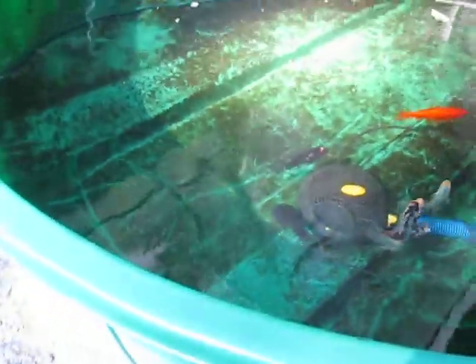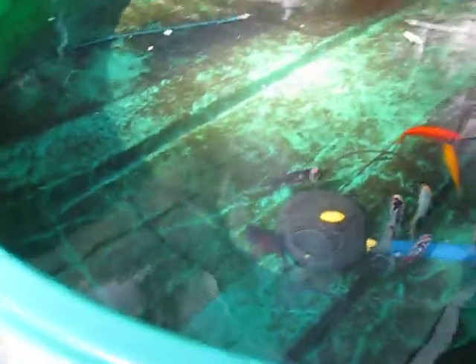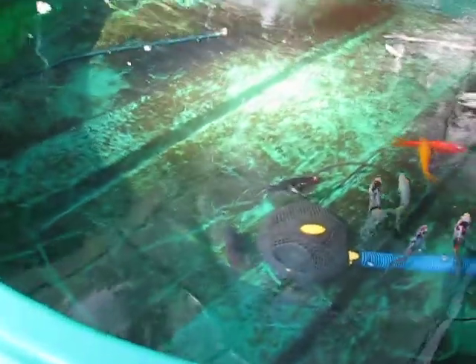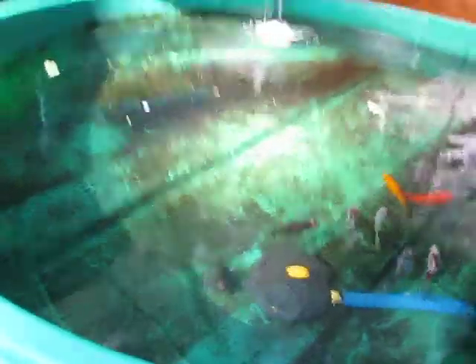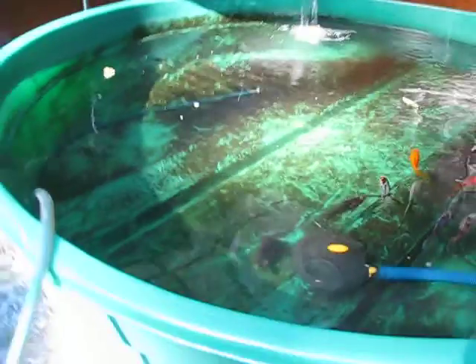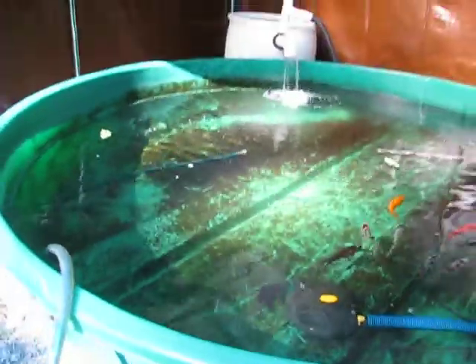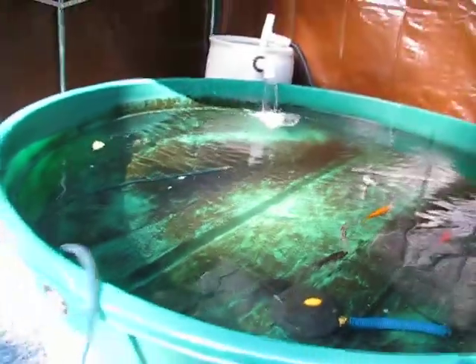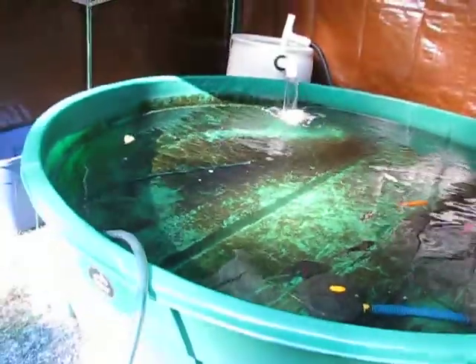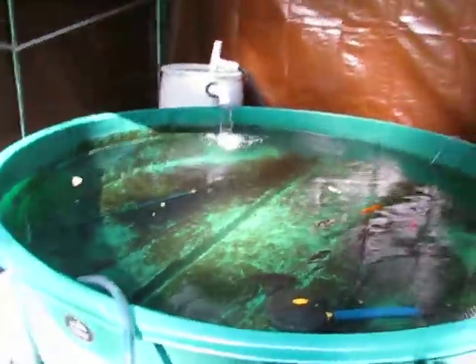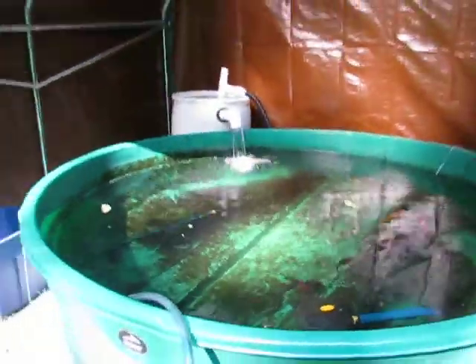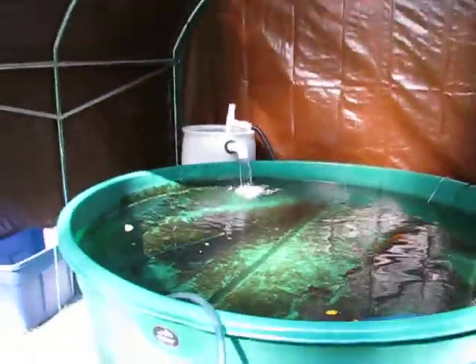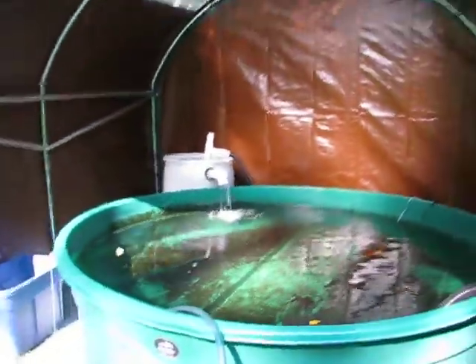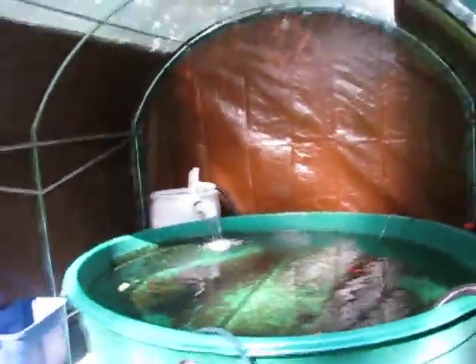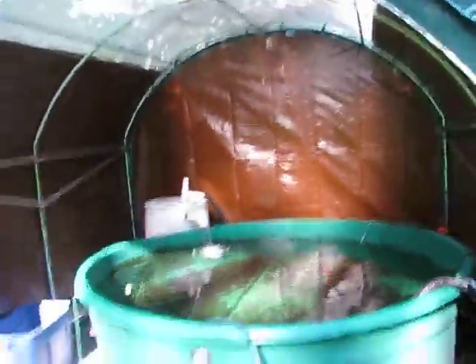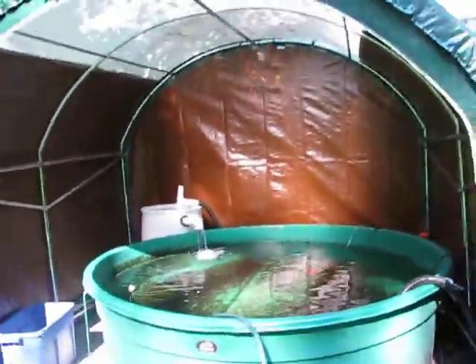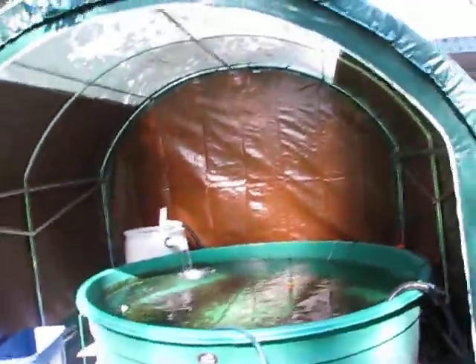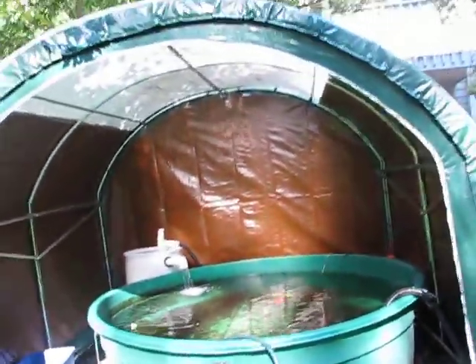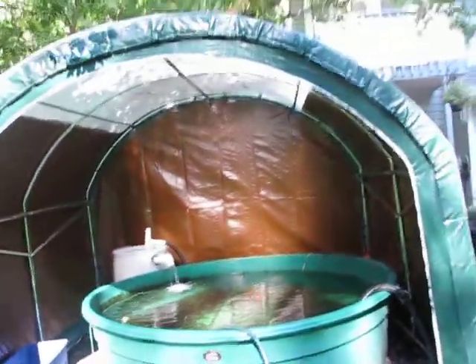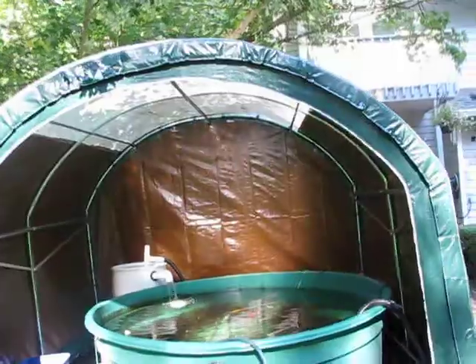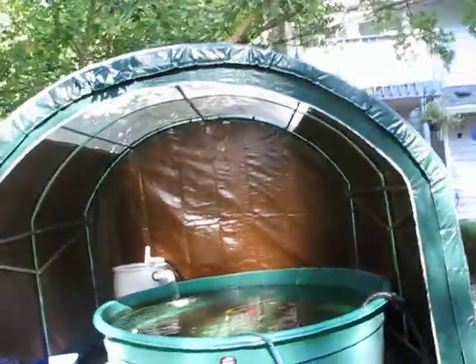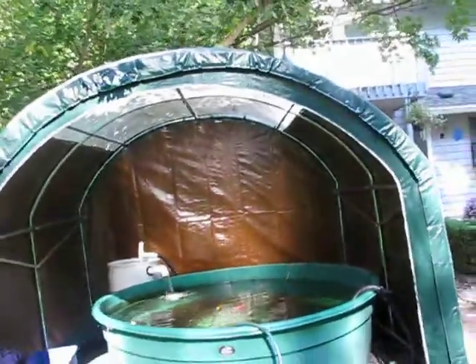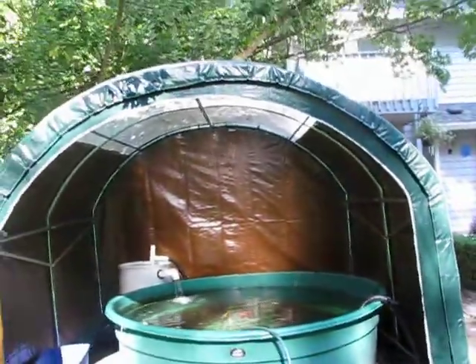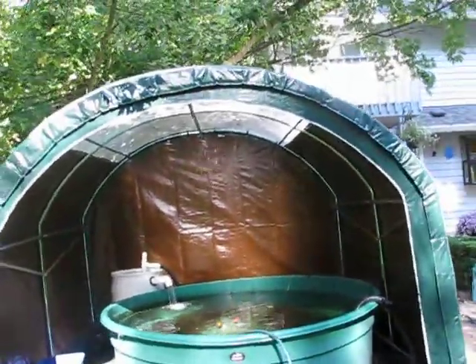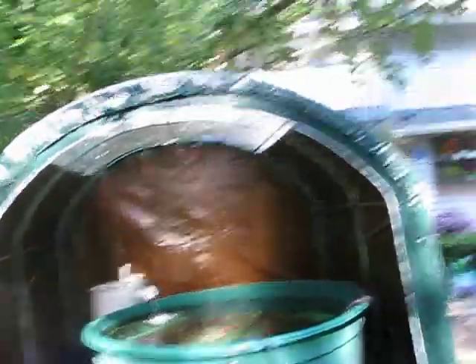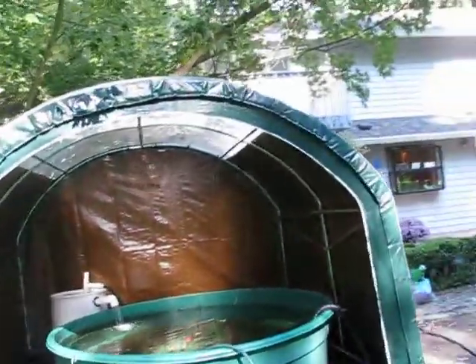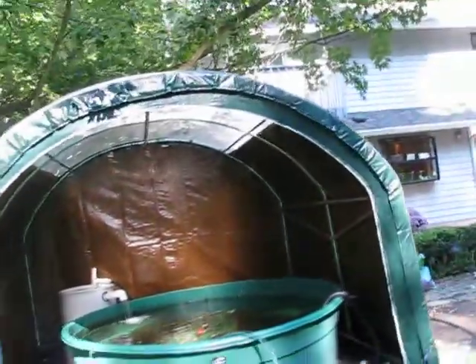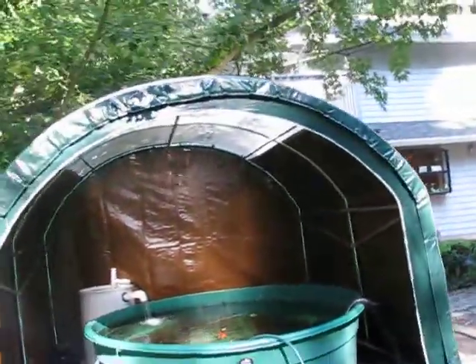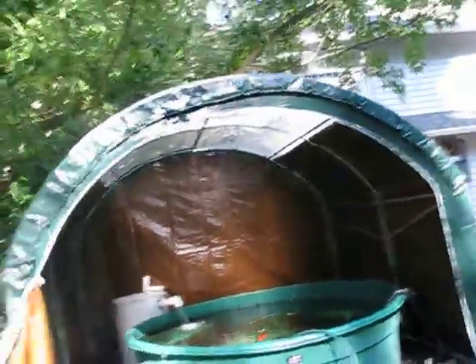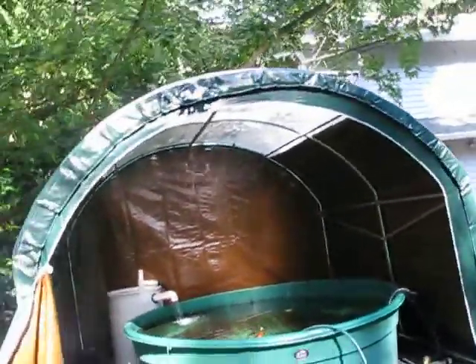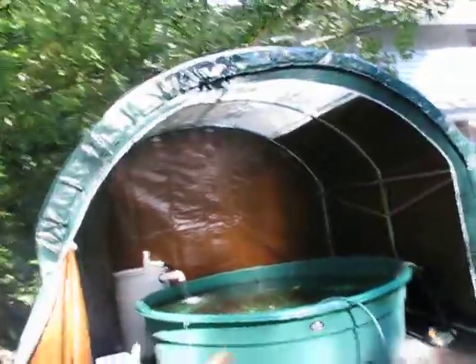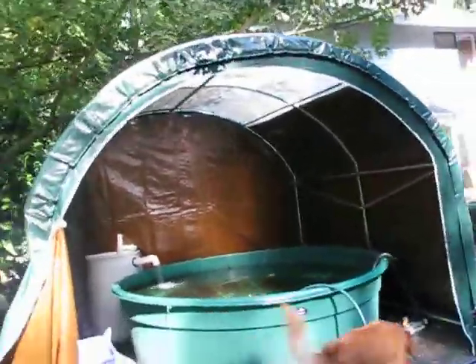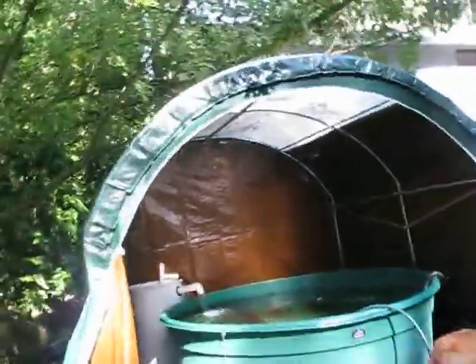I put them in a larger... greenhouse here. Well, it's greenhouse on the top, and then the sides are solid plastic.